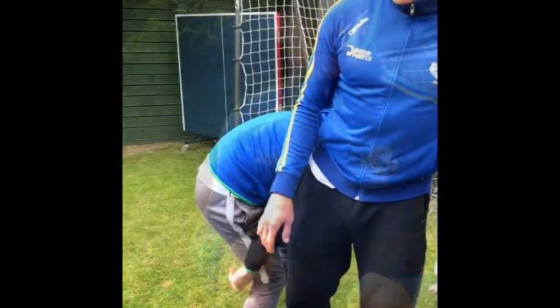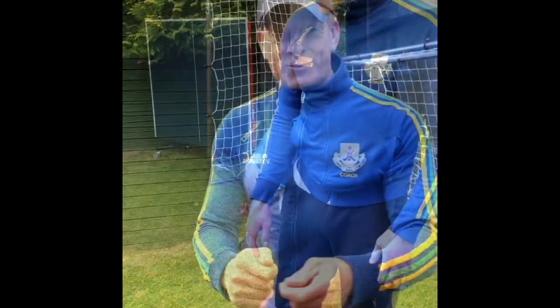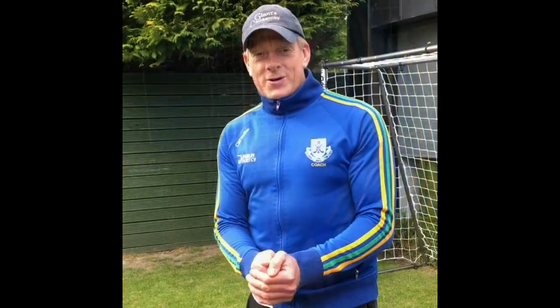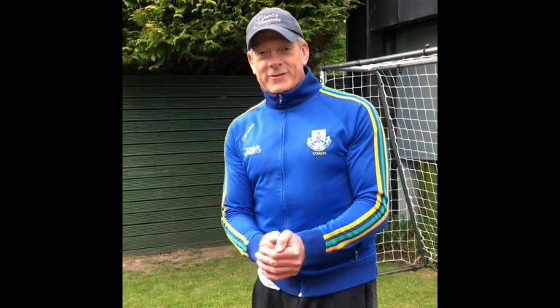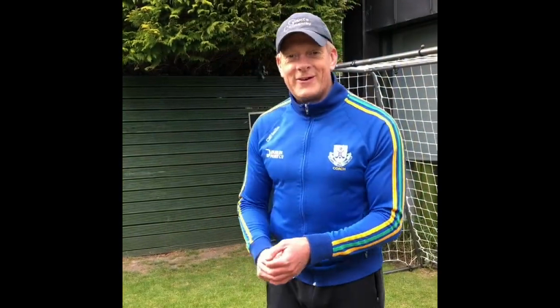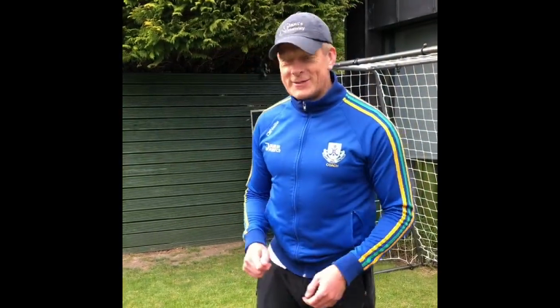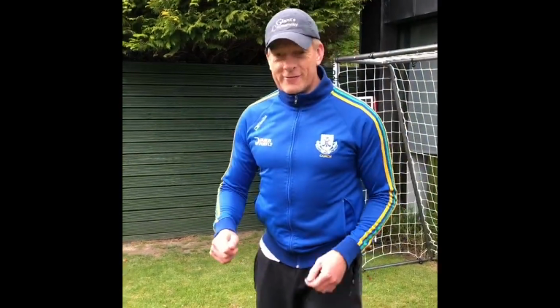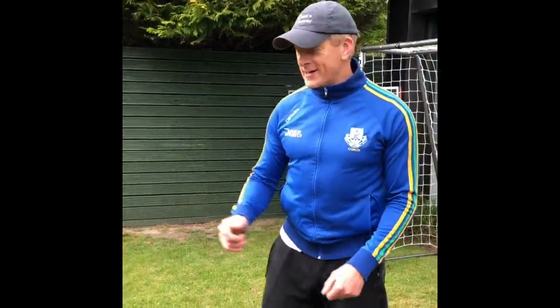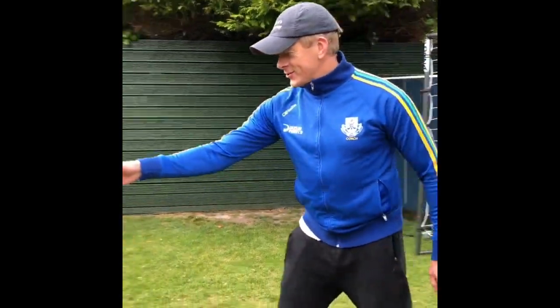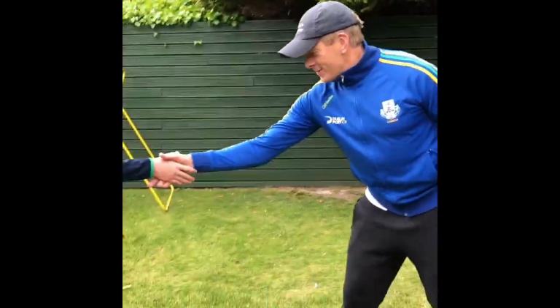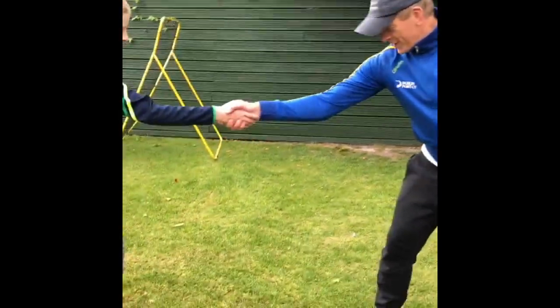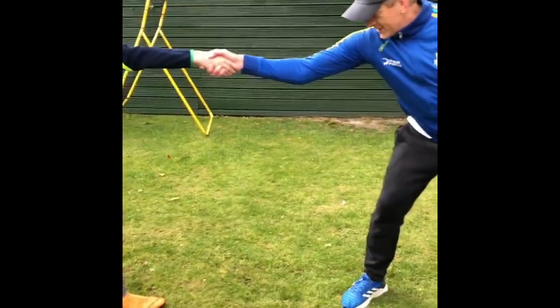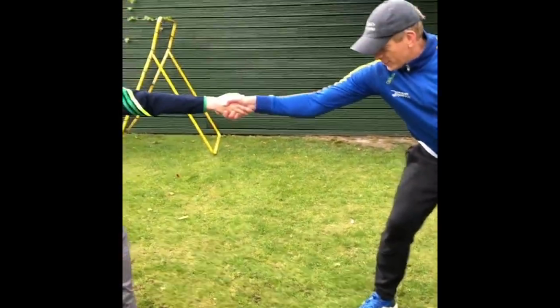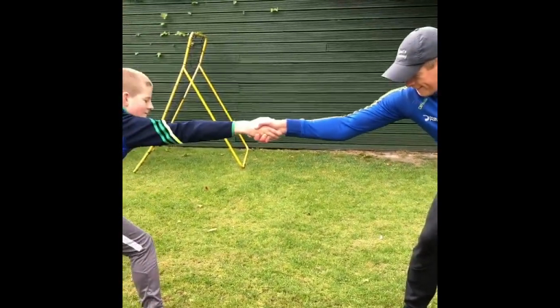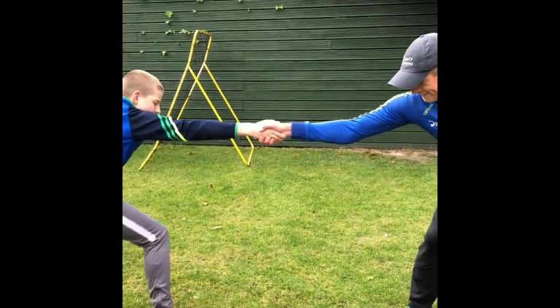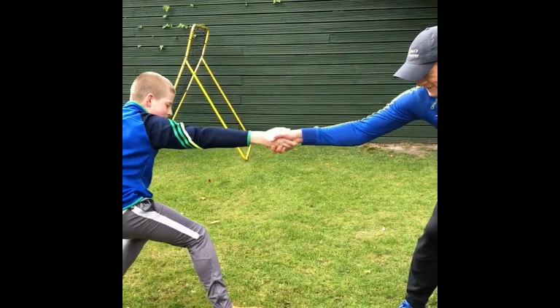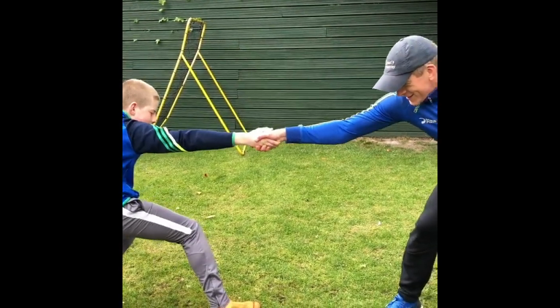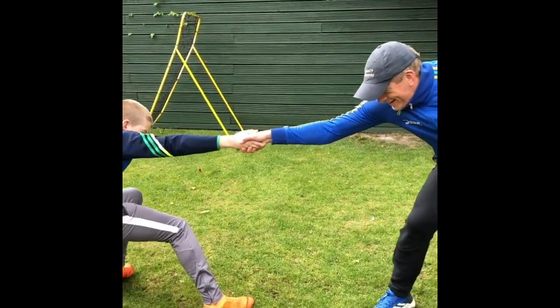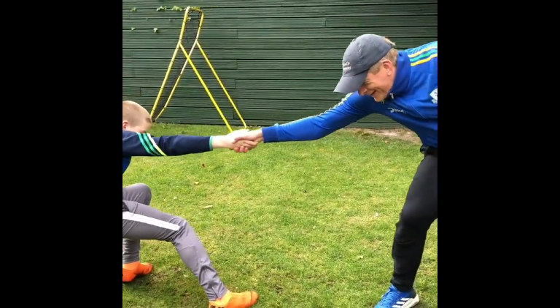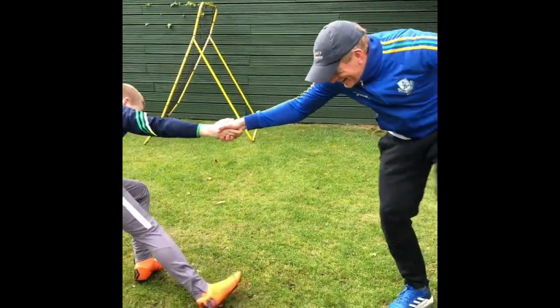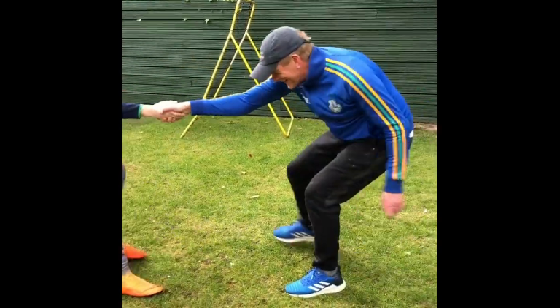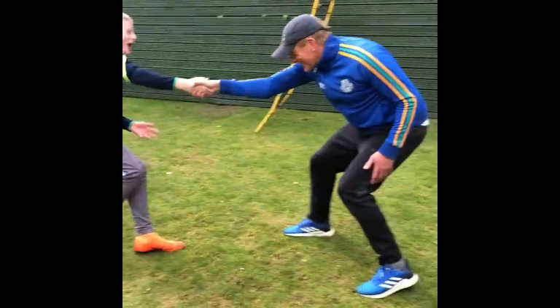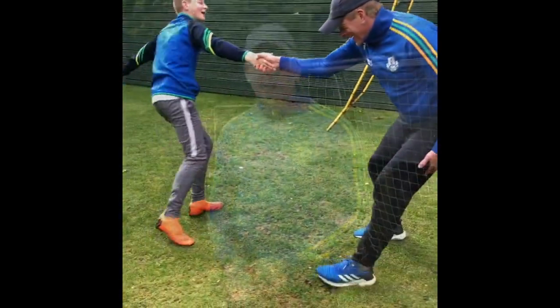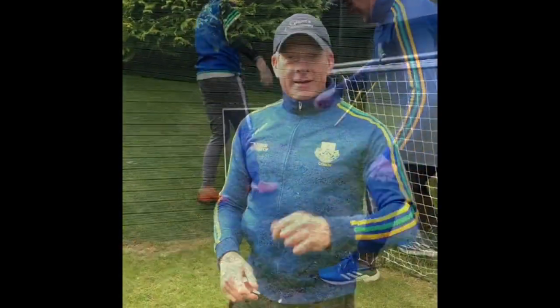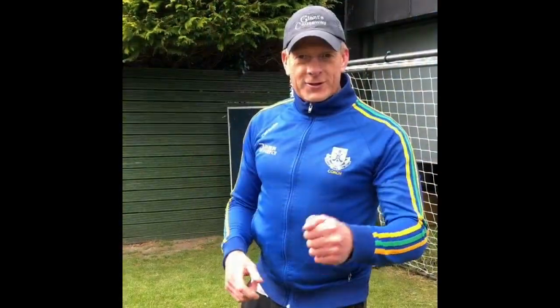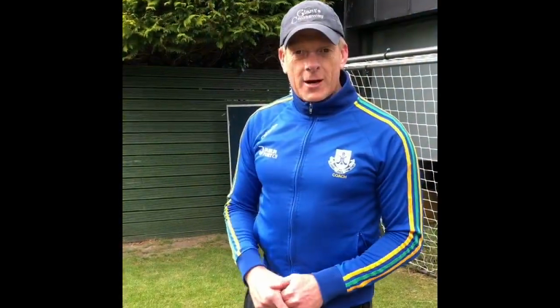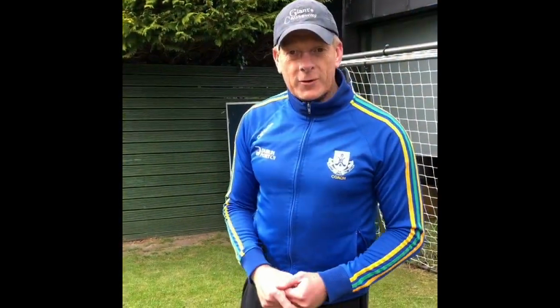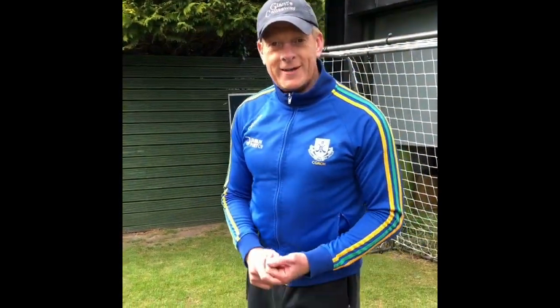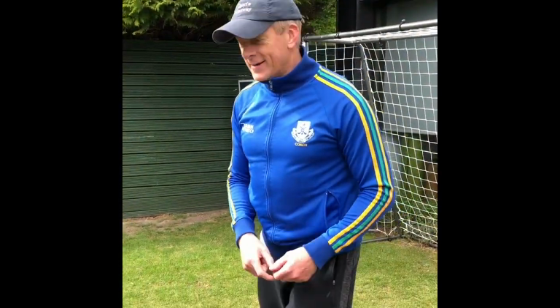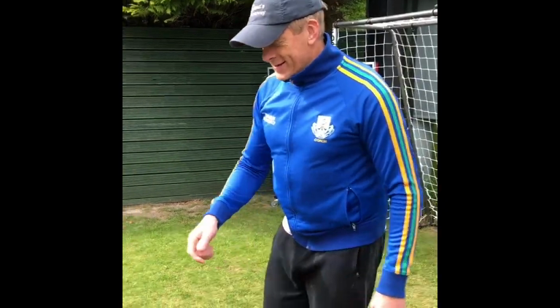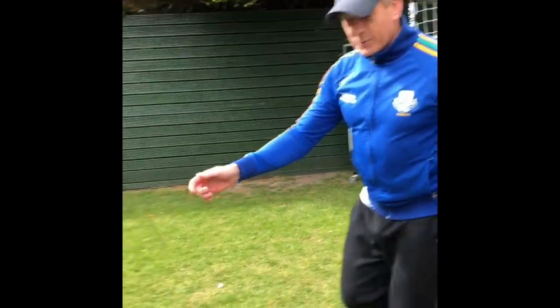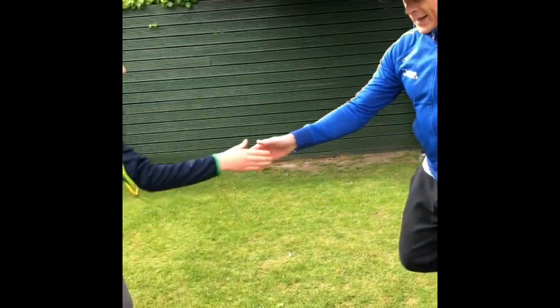Now some tug of war stuff. We start off with a straight arm tug and see who can pull the other across. Now we're going to do the hop tug — it's all on one leg.